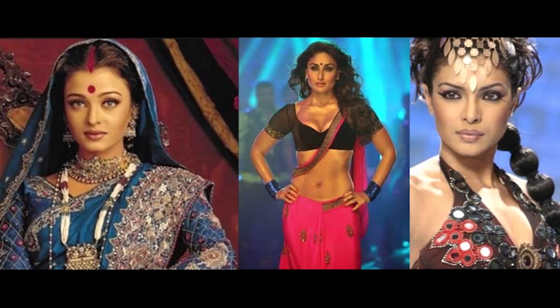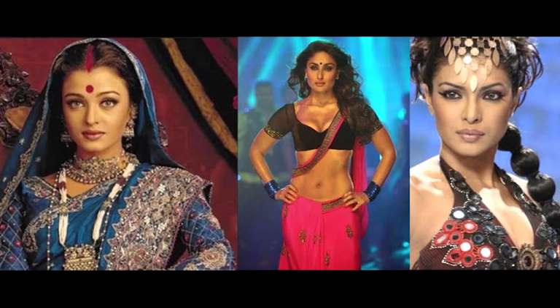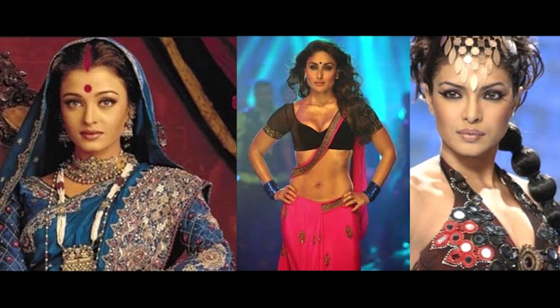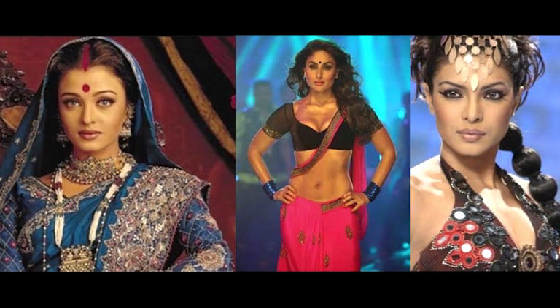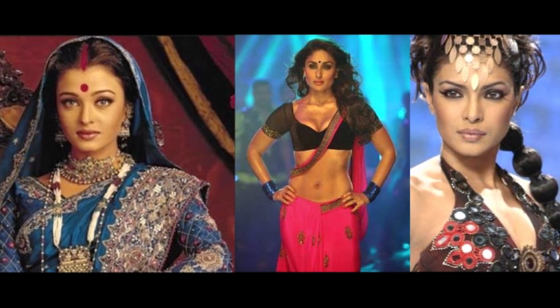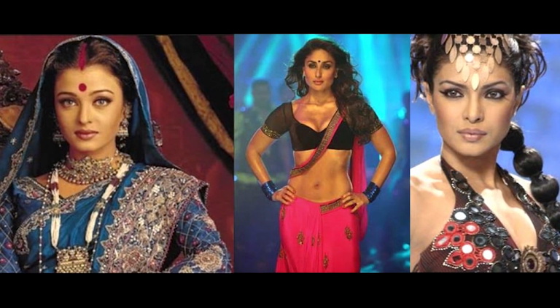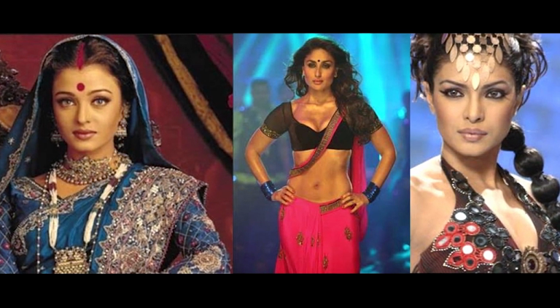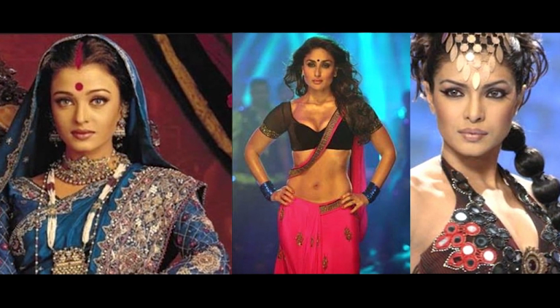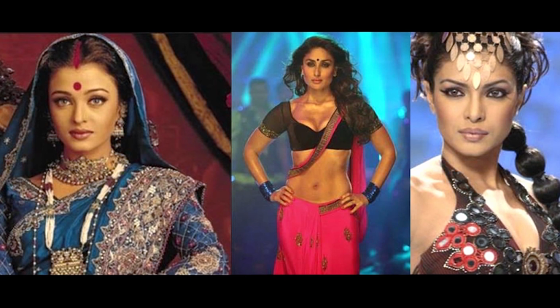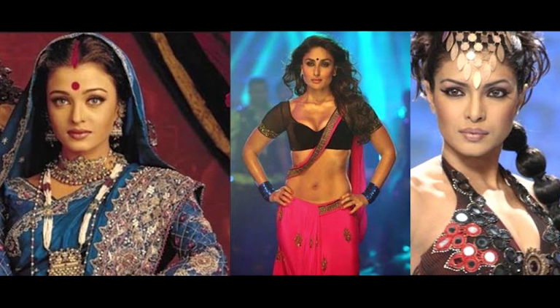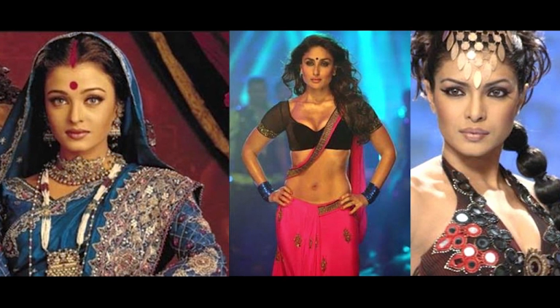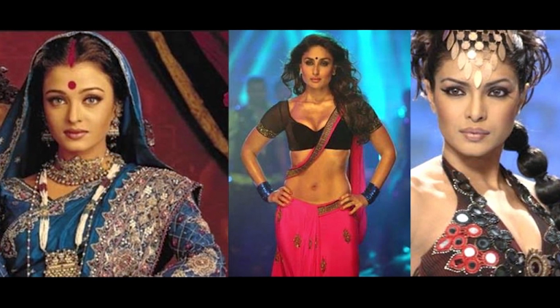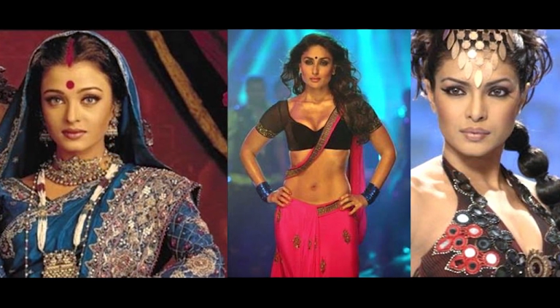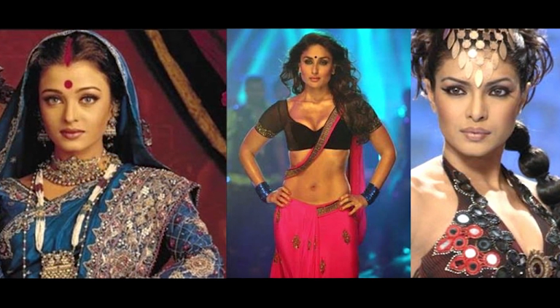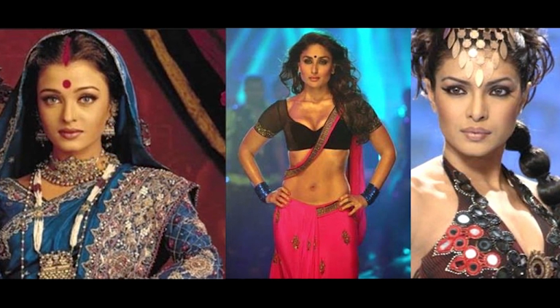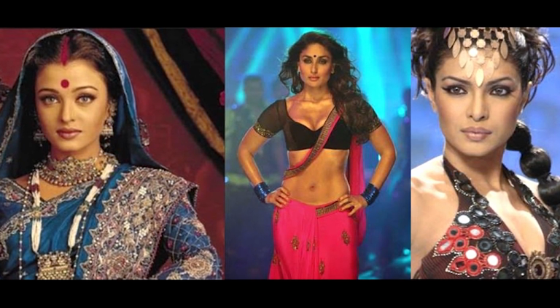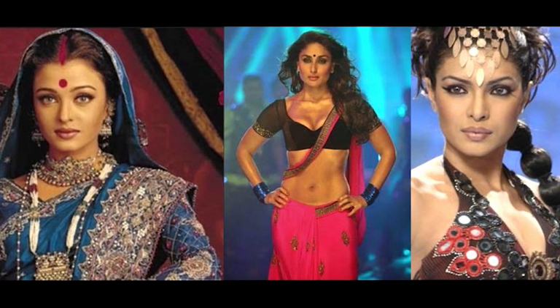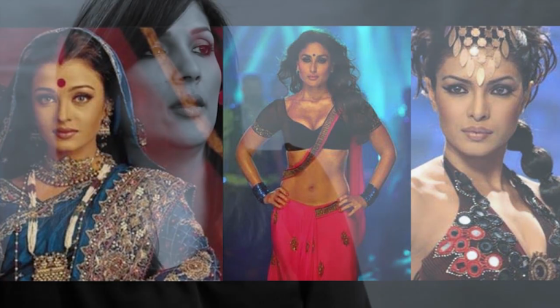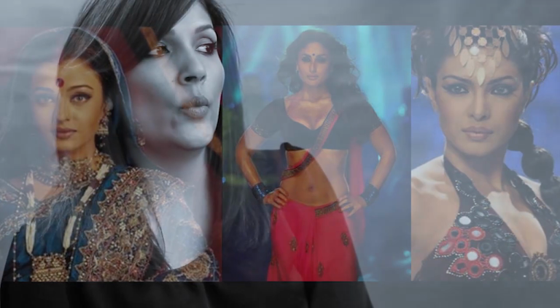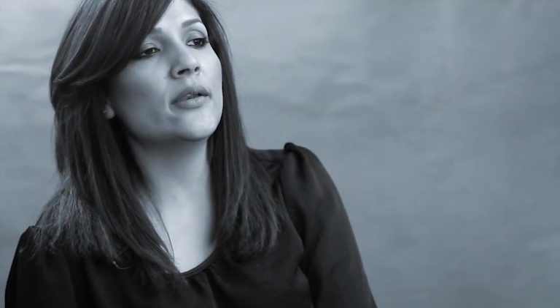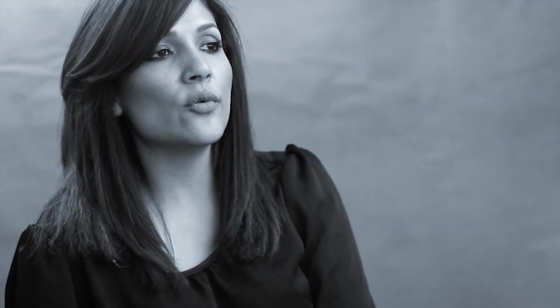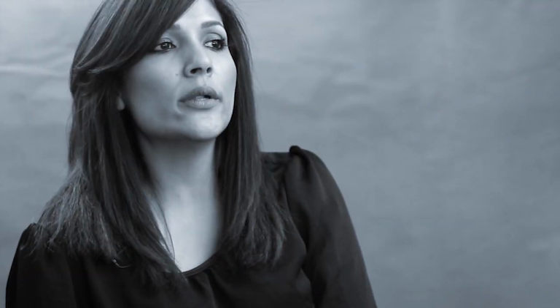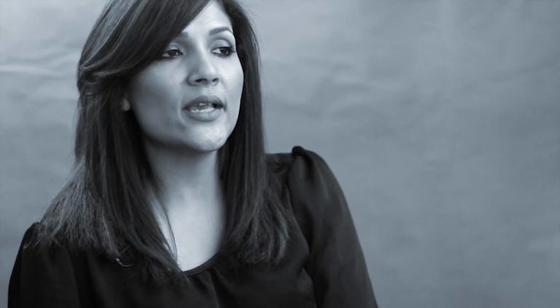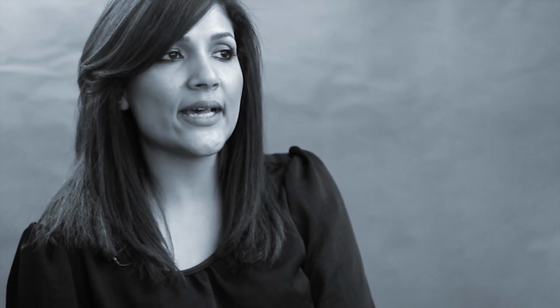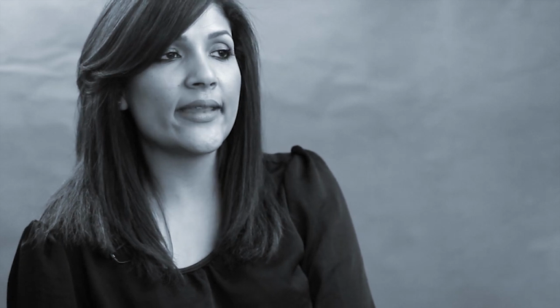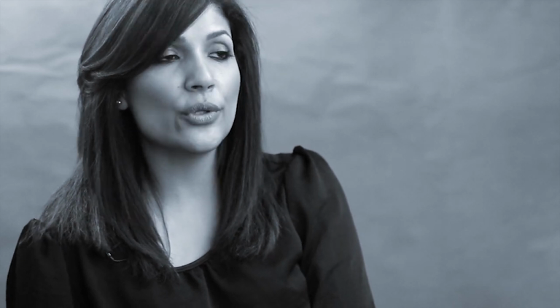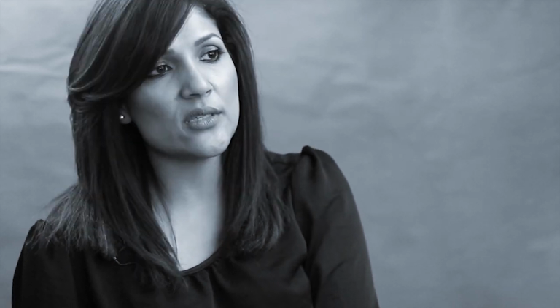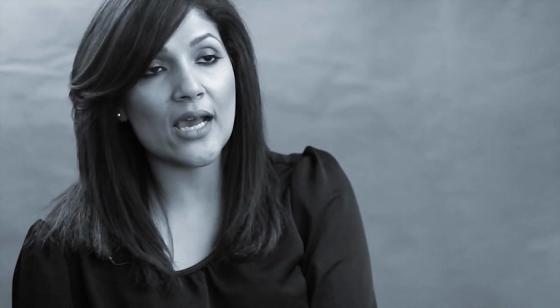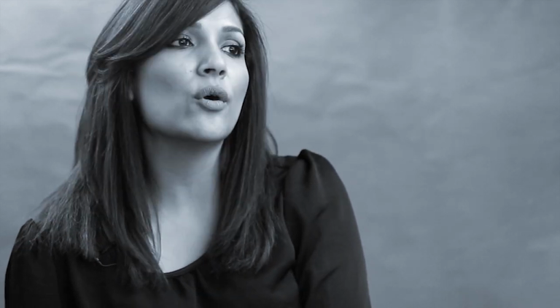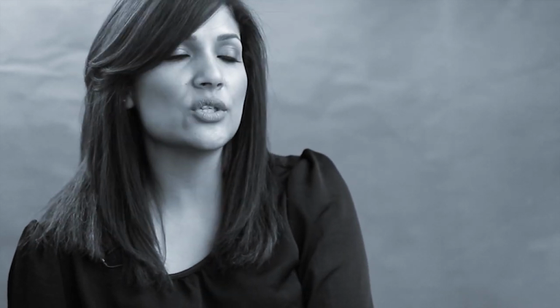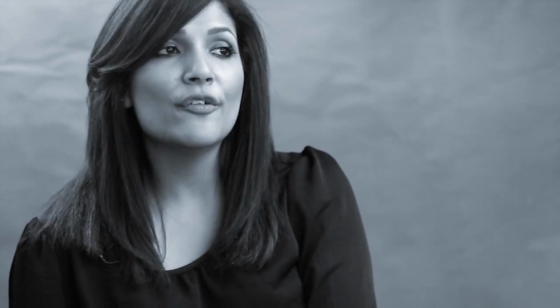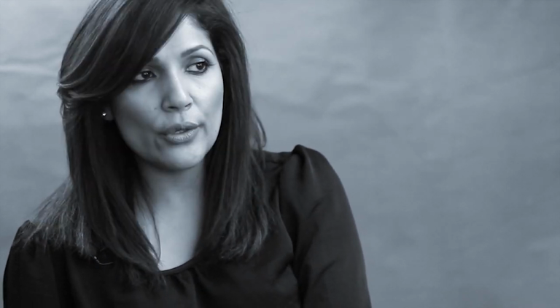A lot of the Bollywood actresses are showcased in a lot of social media, so people generally and women in general will take to that and they will use them as icons to follow.